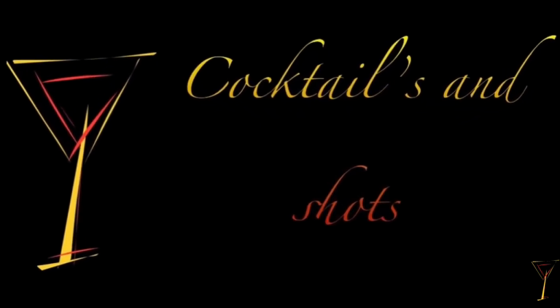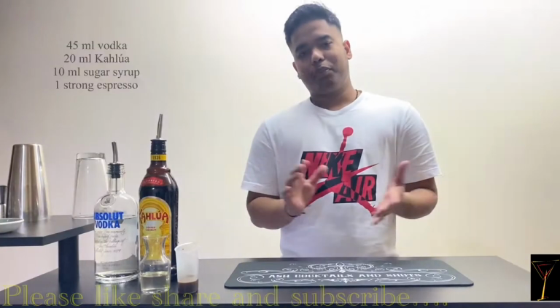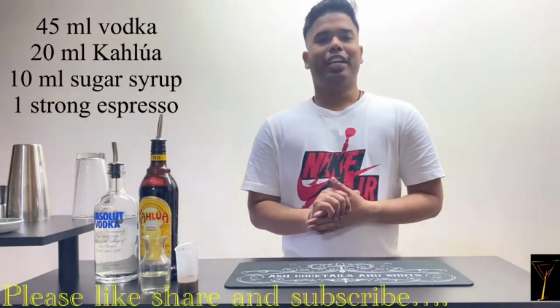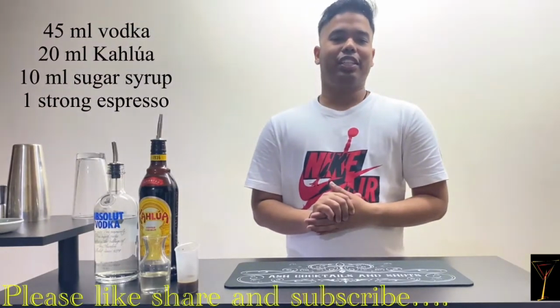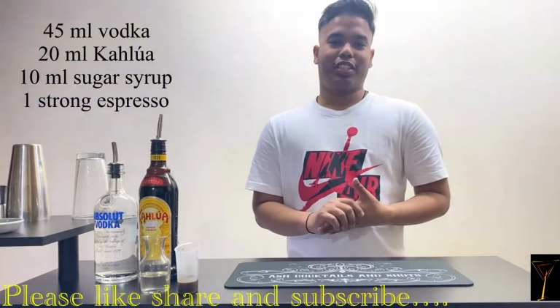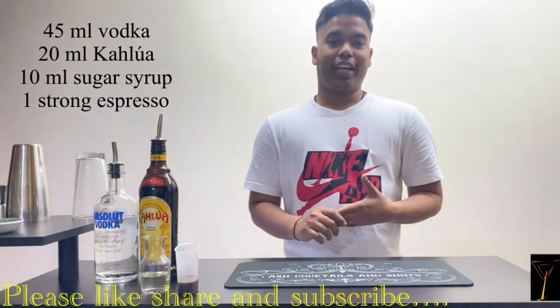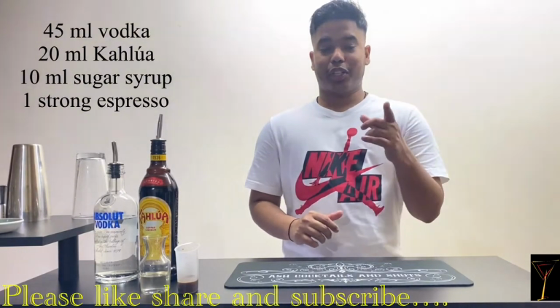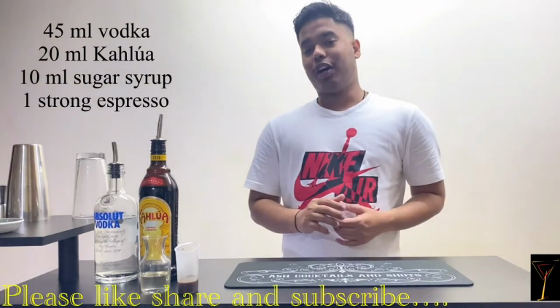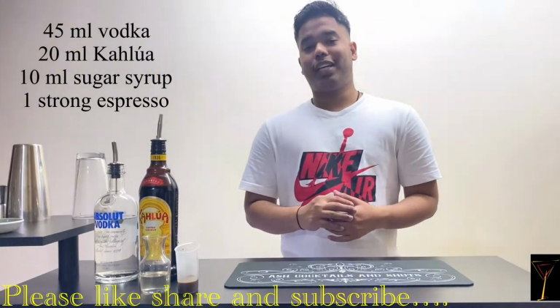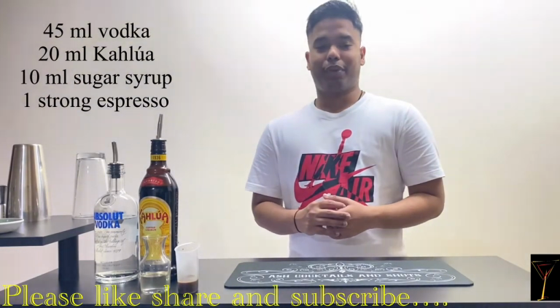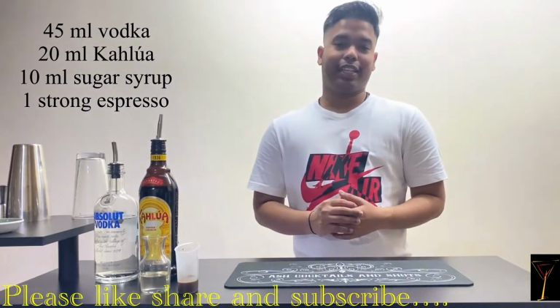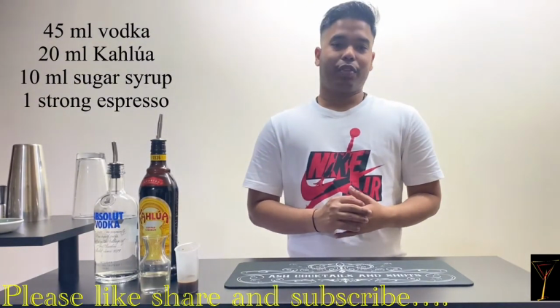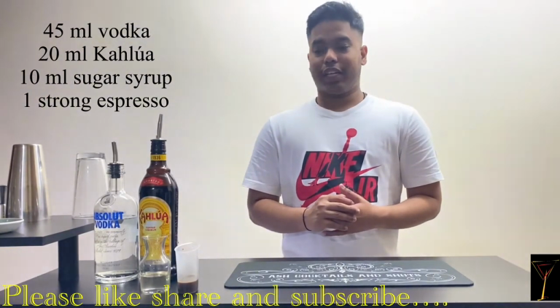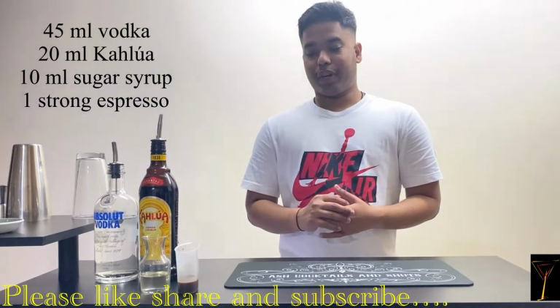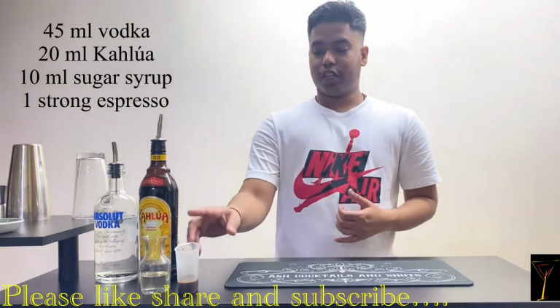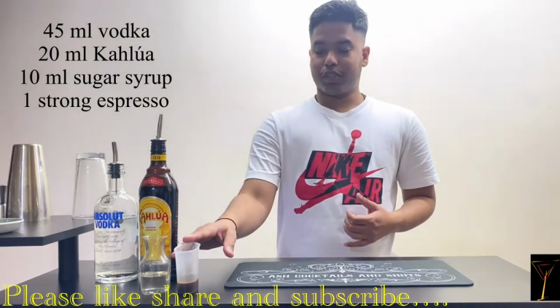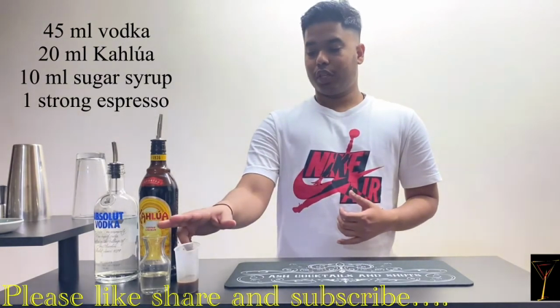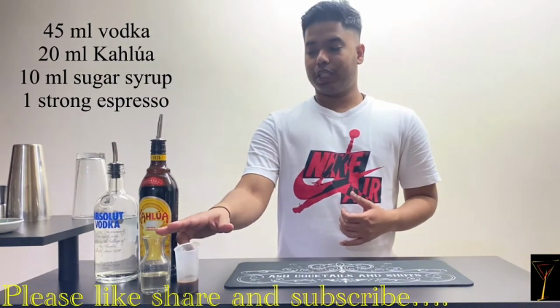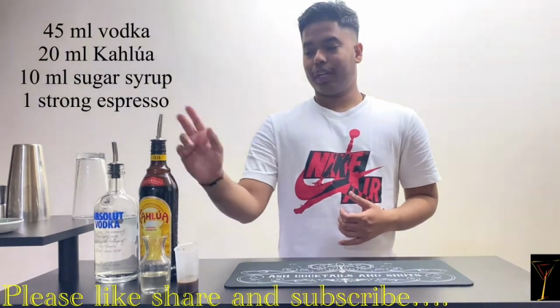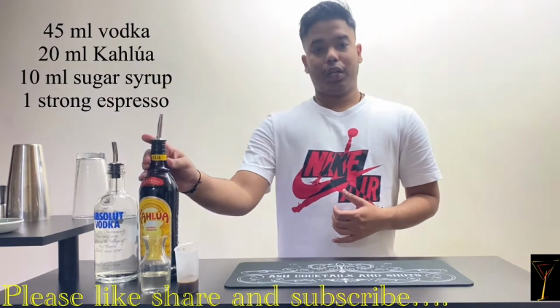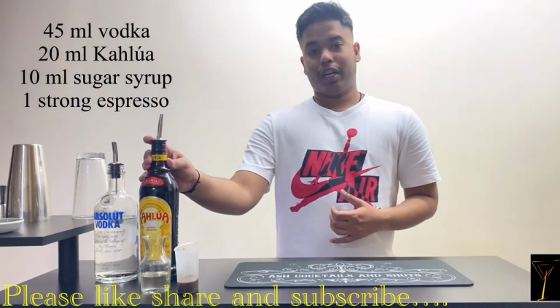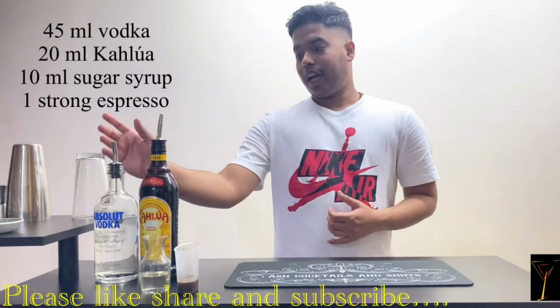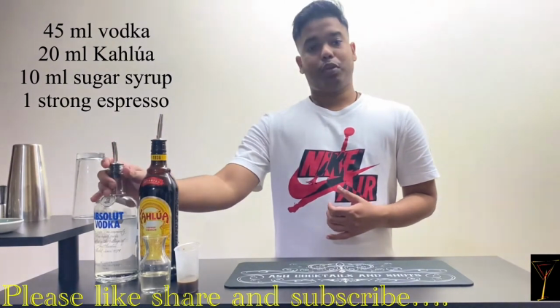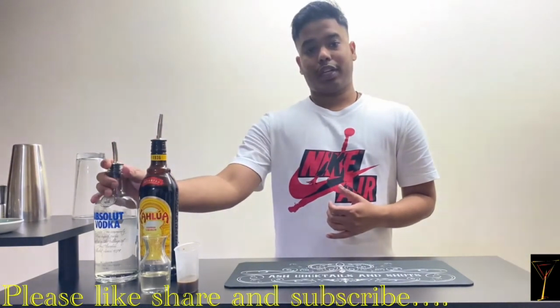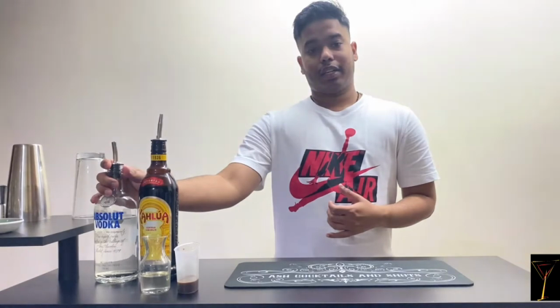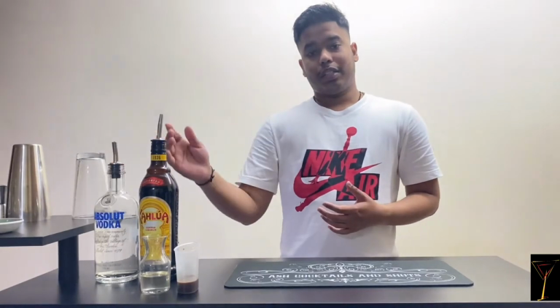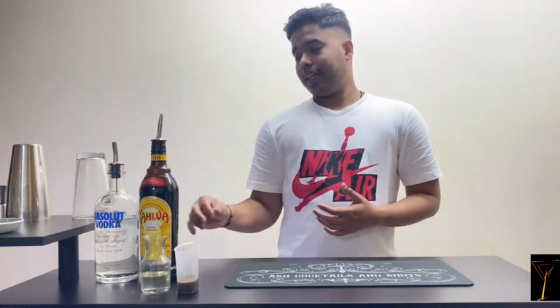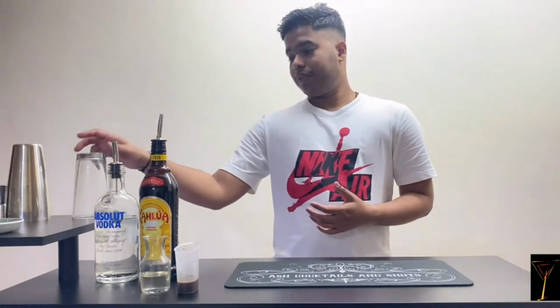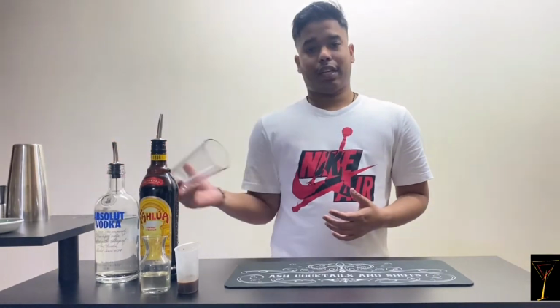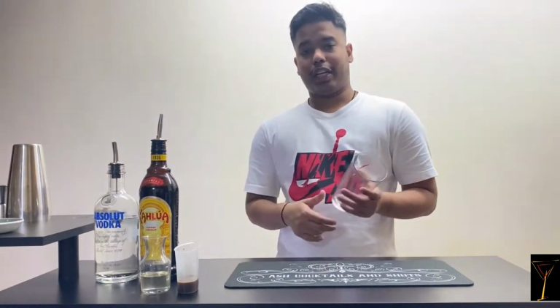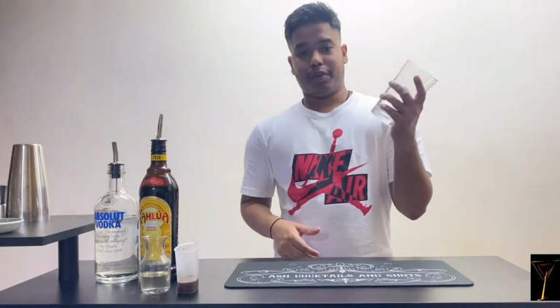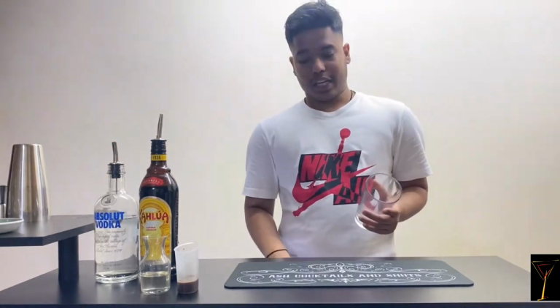Welcome to Ash Cocktails and Shots. Today I'm gonna show you how to prepare an espresso martini. For that you require a shot of espresso, sugar syrup, Kahlúa, and Absolut vodka. So let's begin — first I'm gonna take a mixing glass.